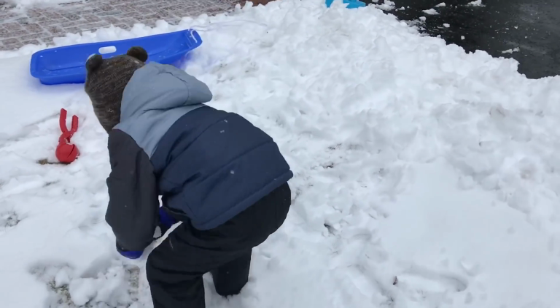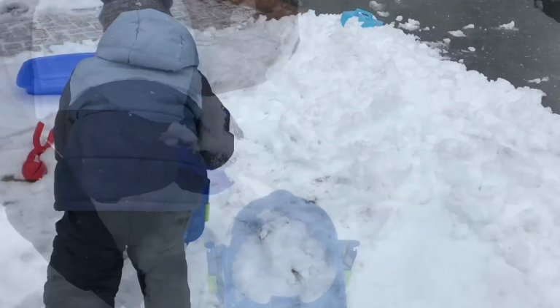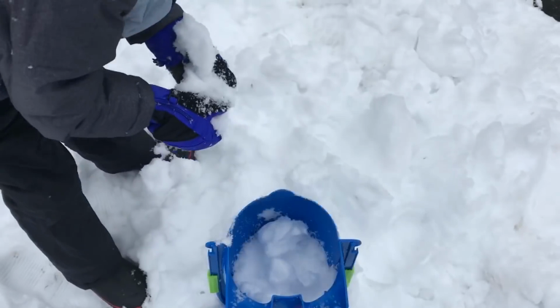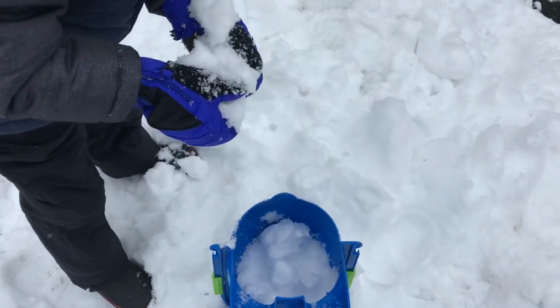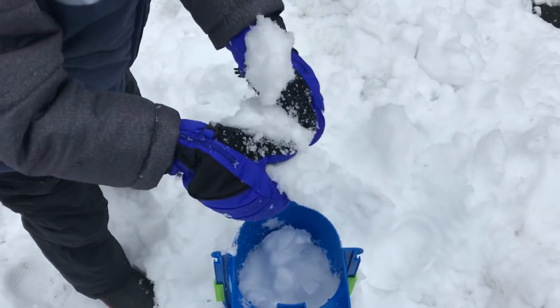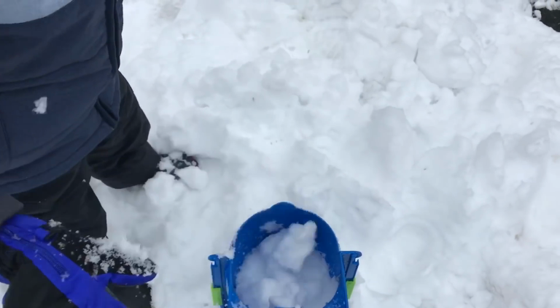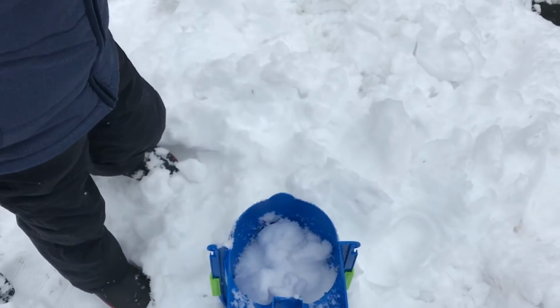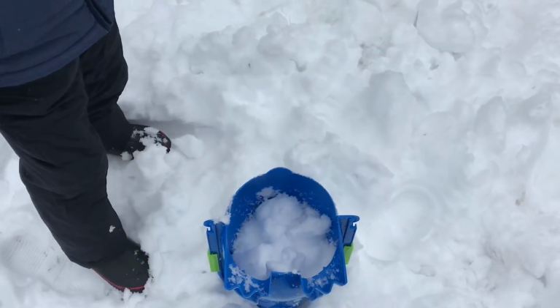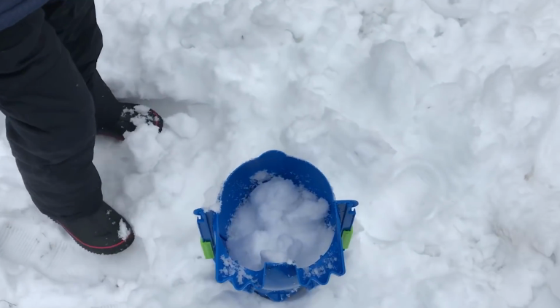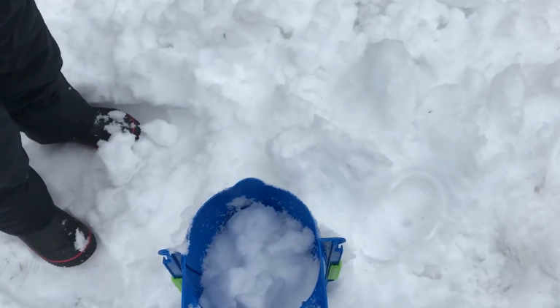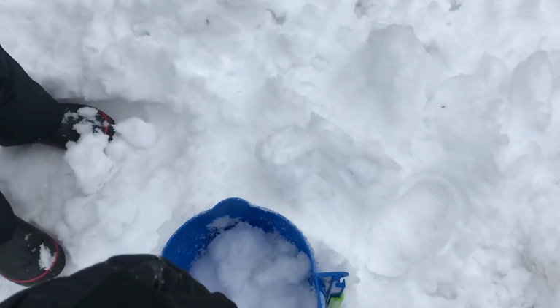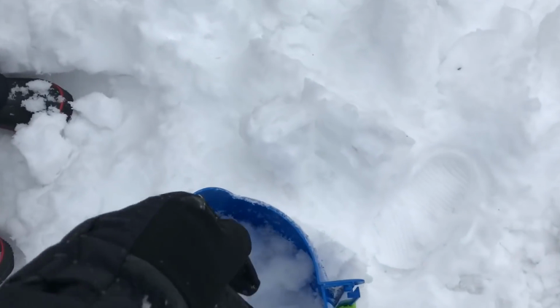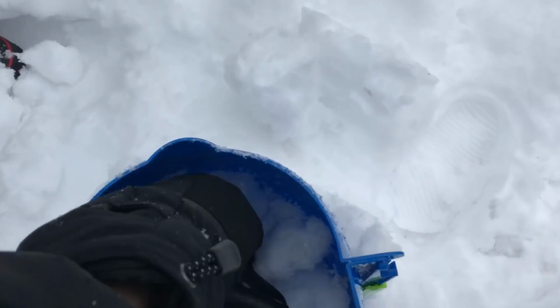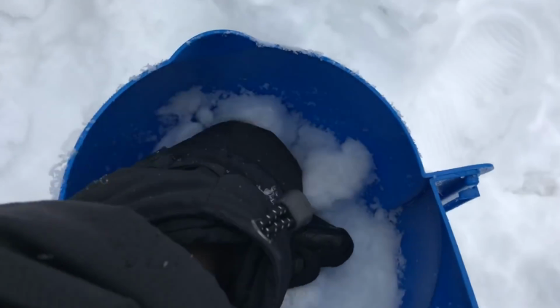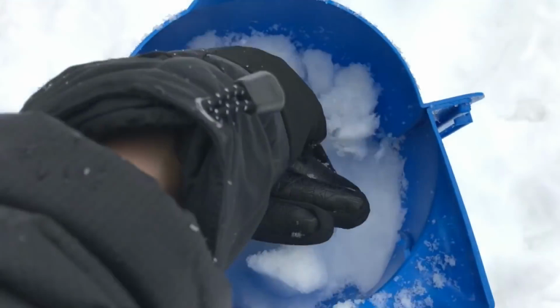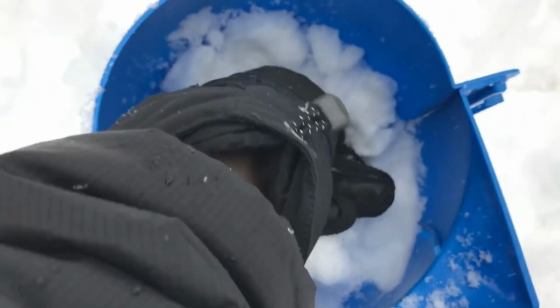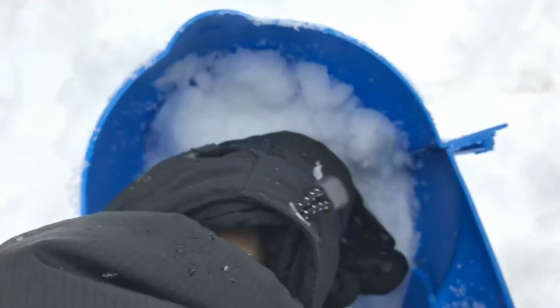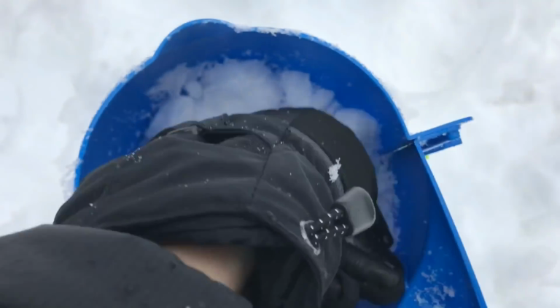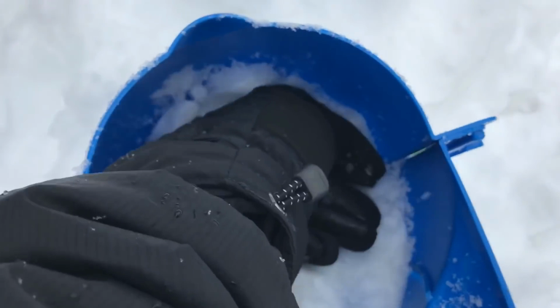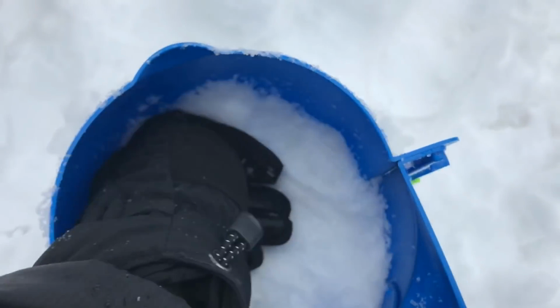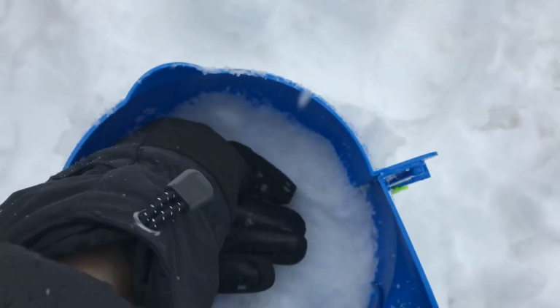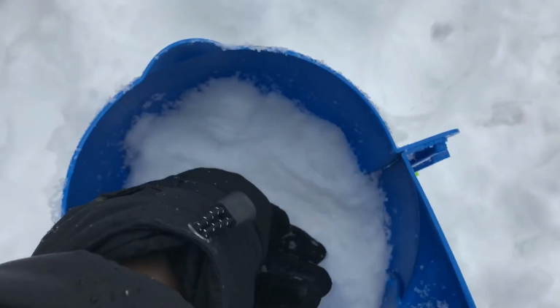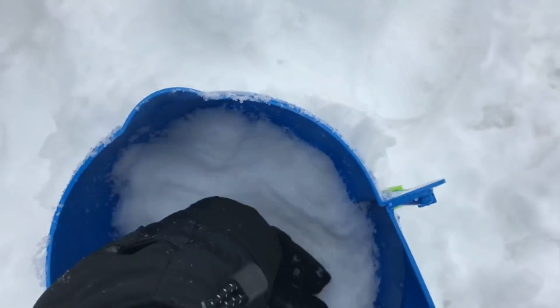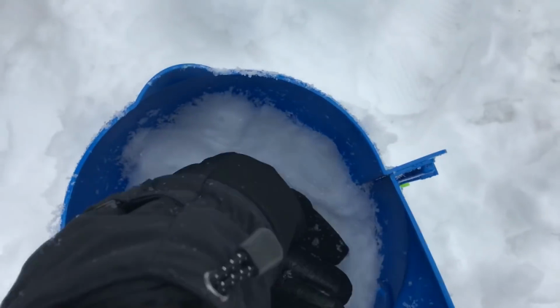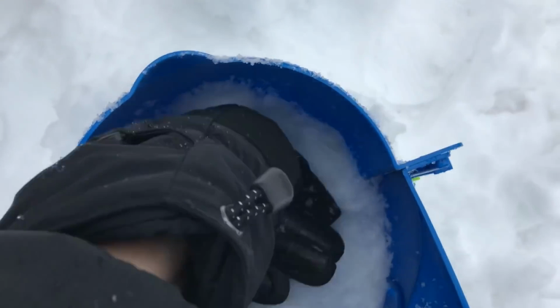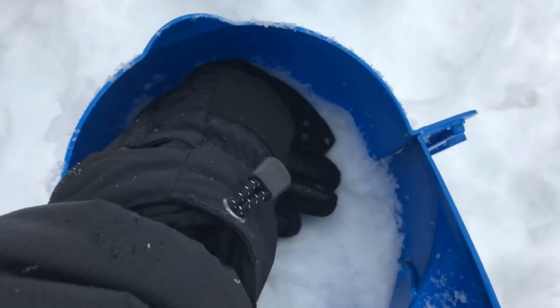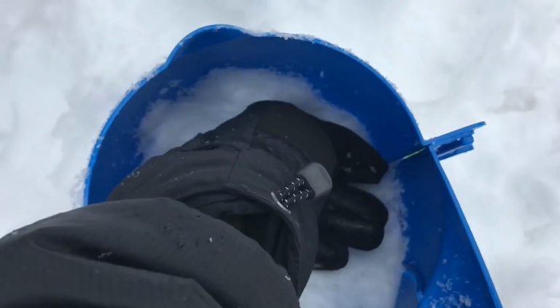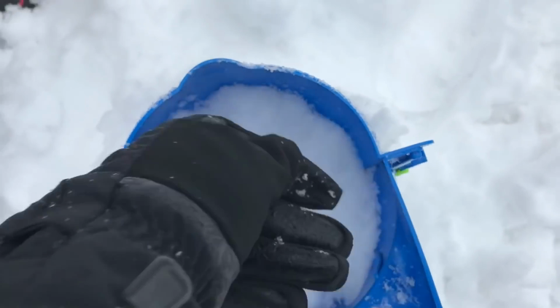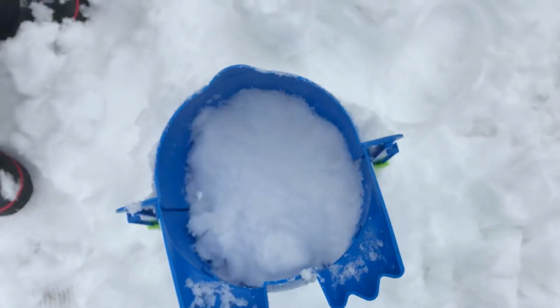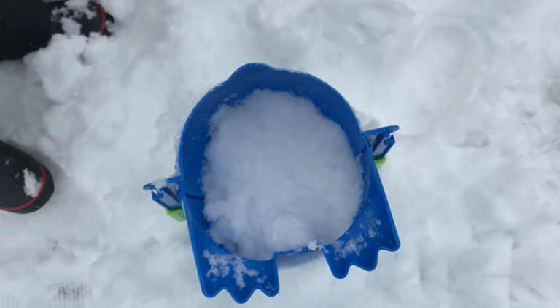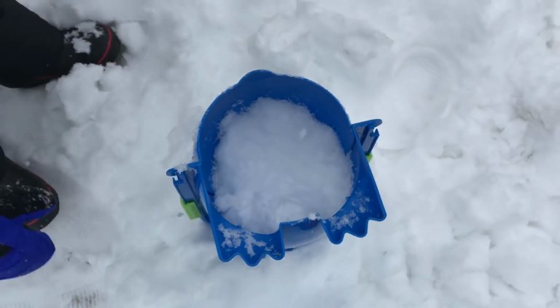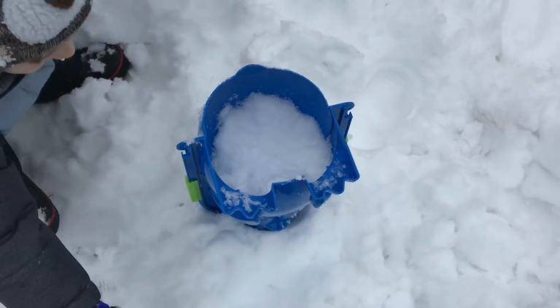It's a big chunk. Wow. Okay, now let's pack it down a little bit. And we'll keep filling this up.